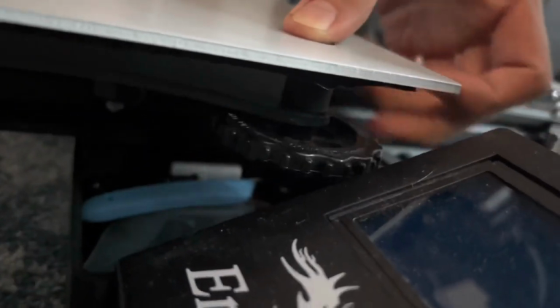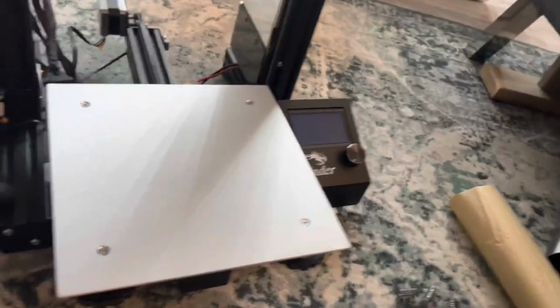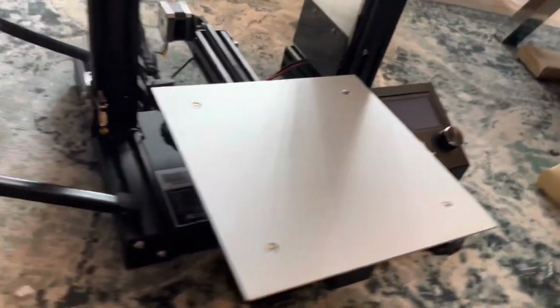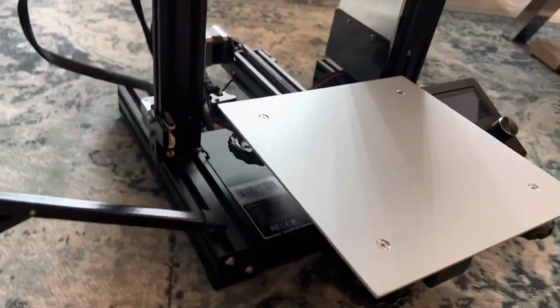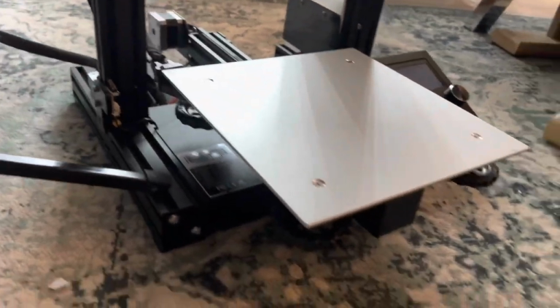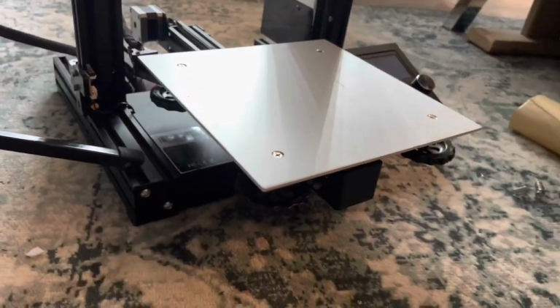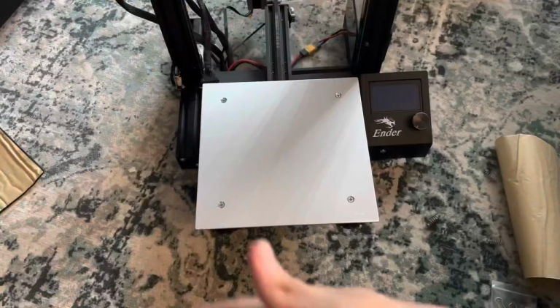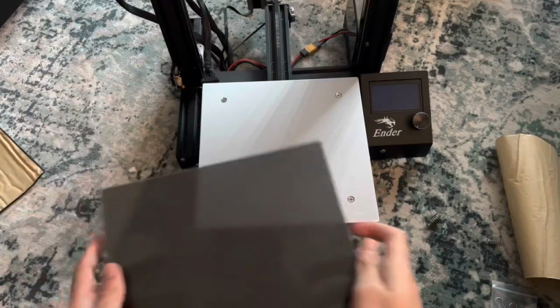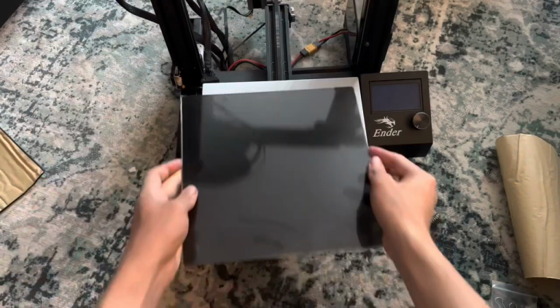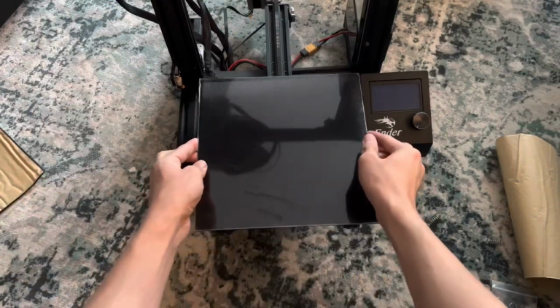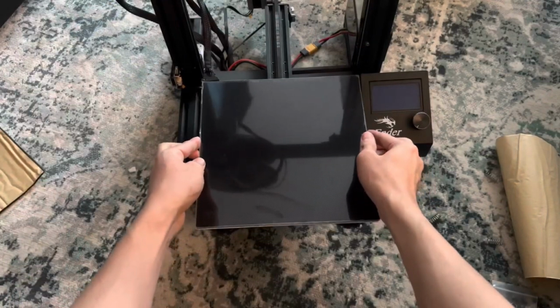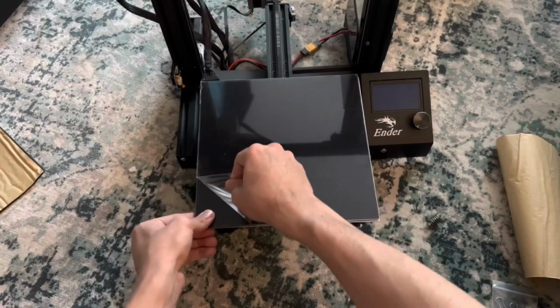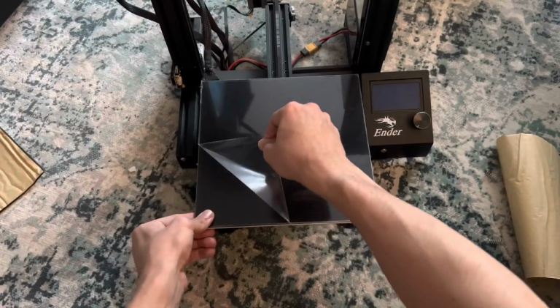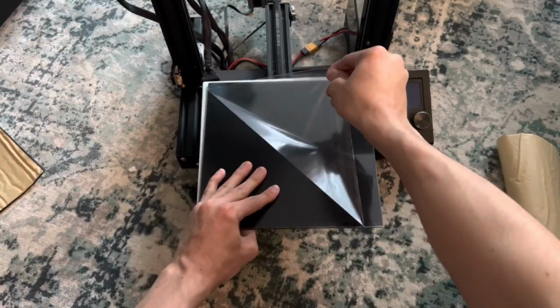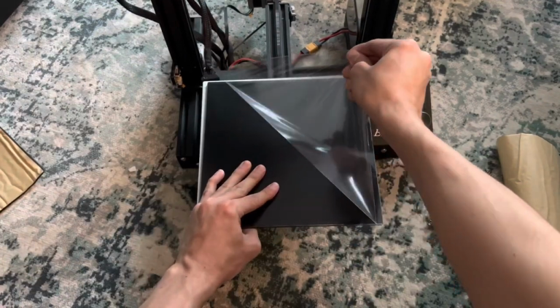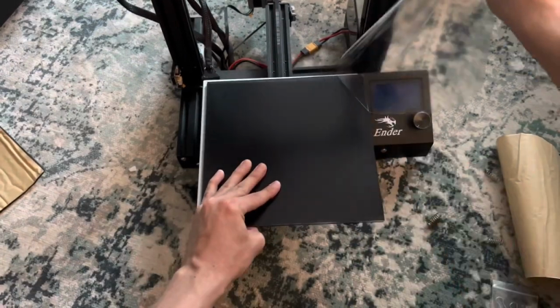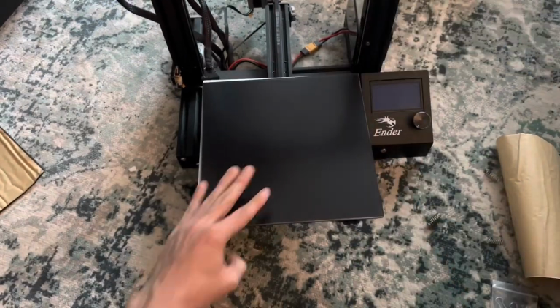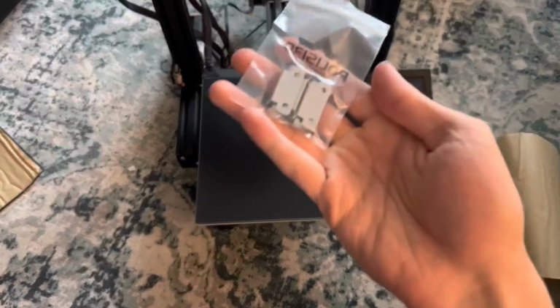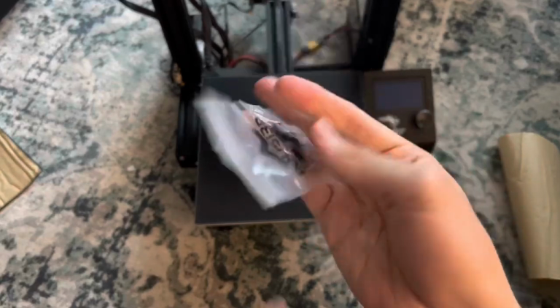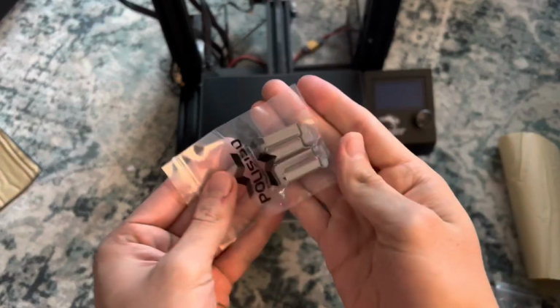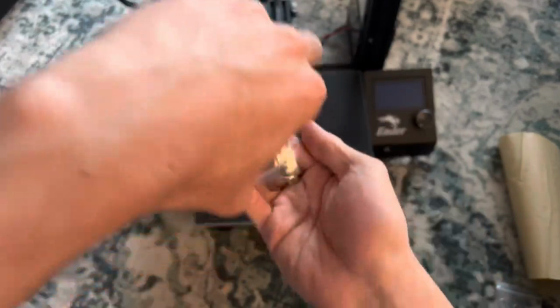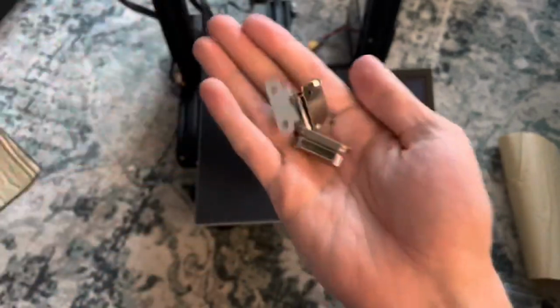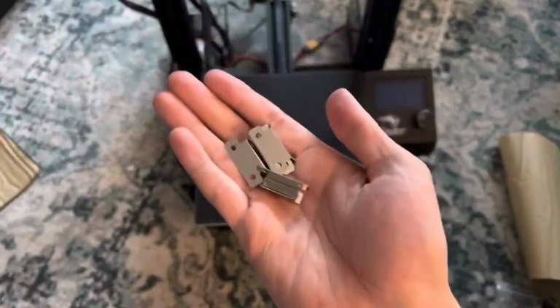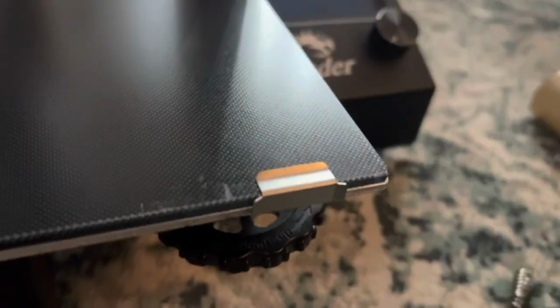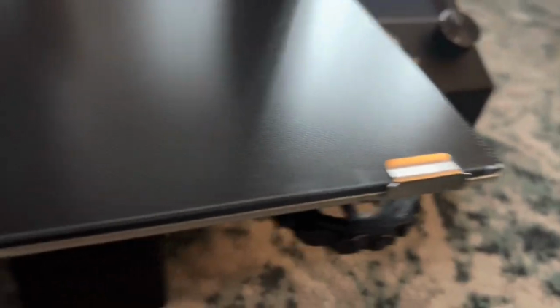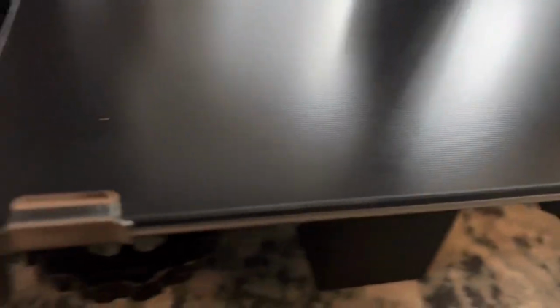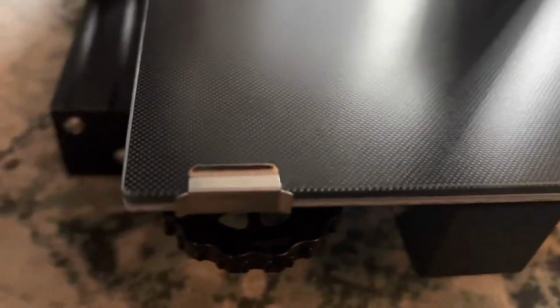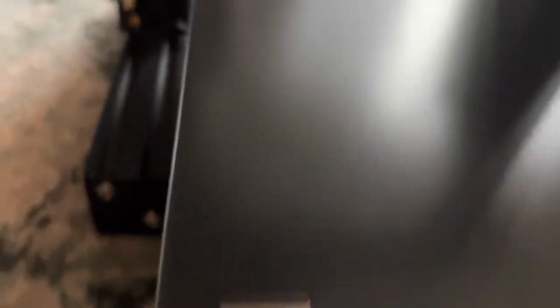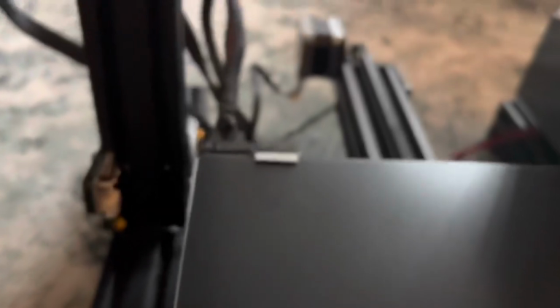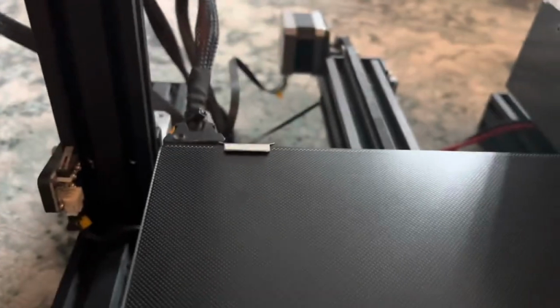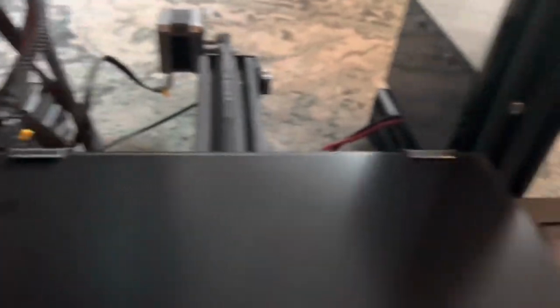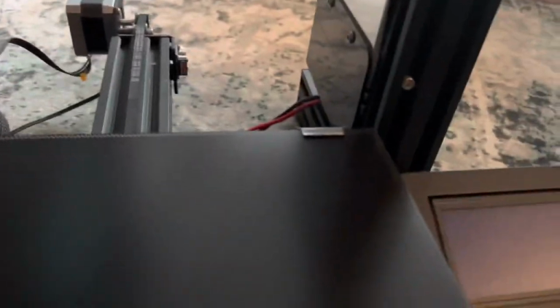I forgot to mention that earlier I removed the magnetic surface to make room for the glass plate. These bed clips will help it actually stay on the heating plate — these things are incredibly strong. I highly doubt this glass bed is going to go anywhere.